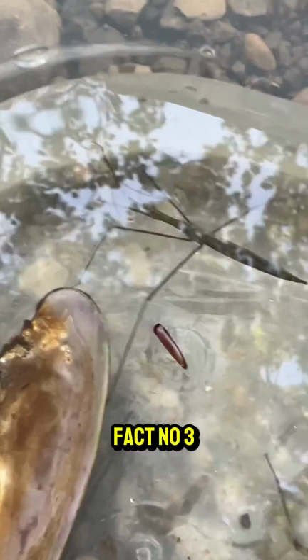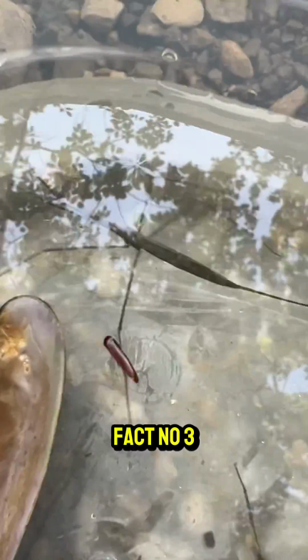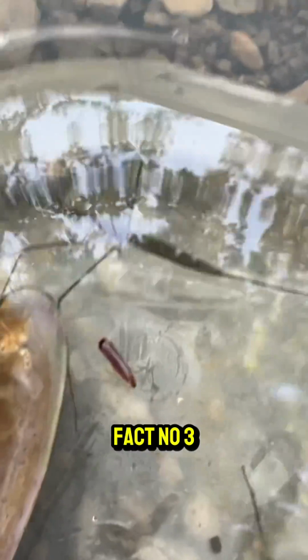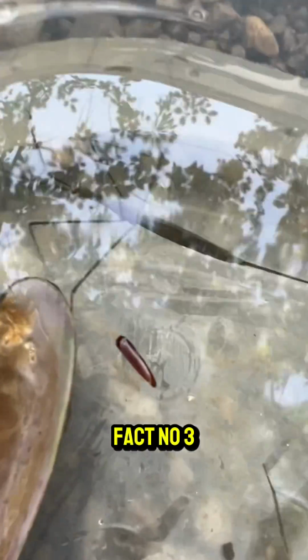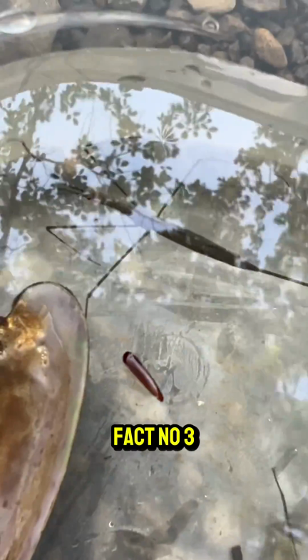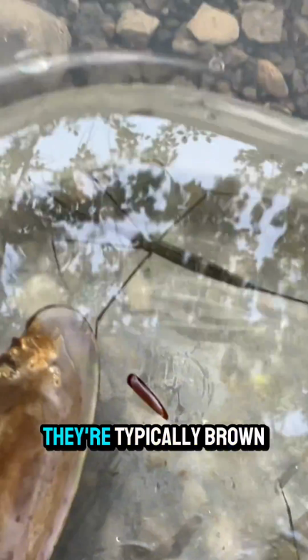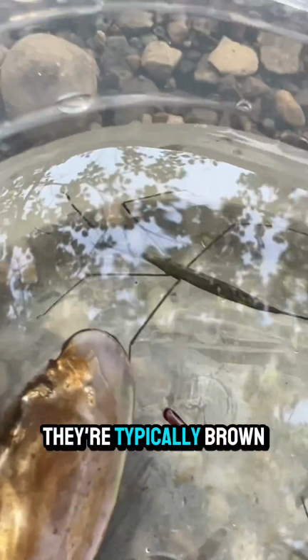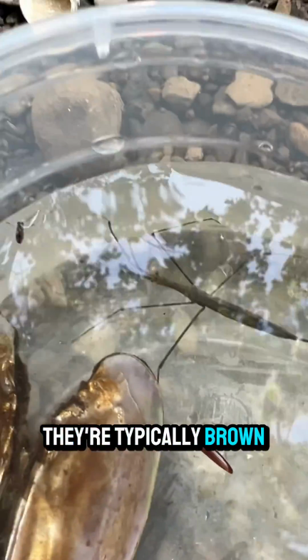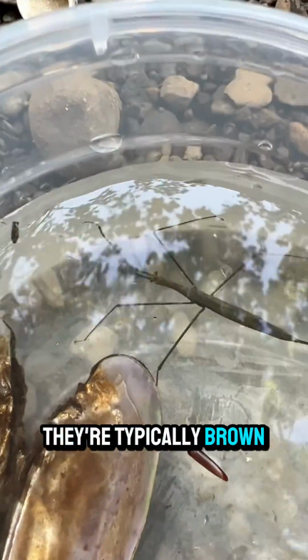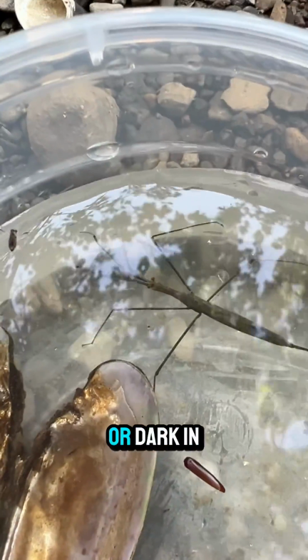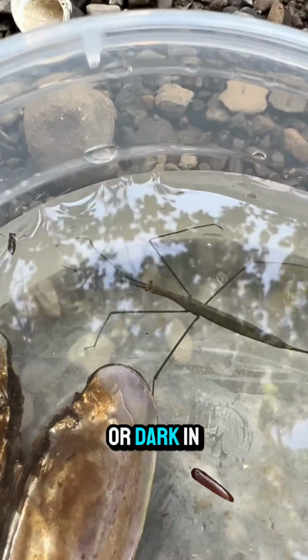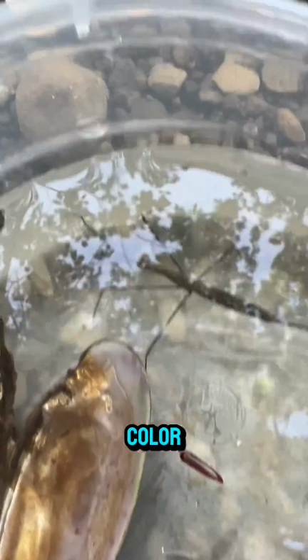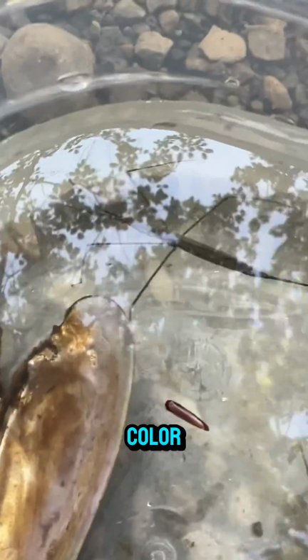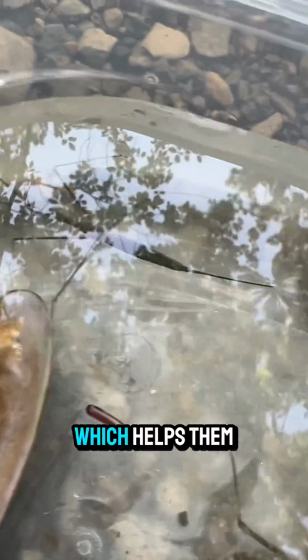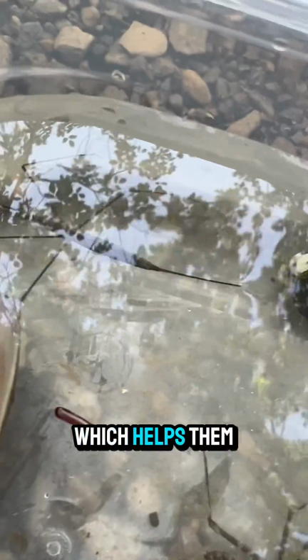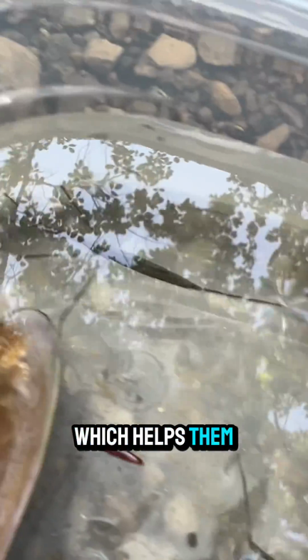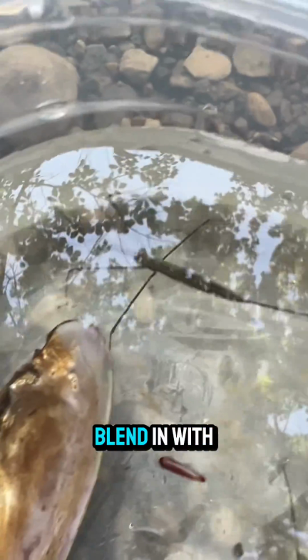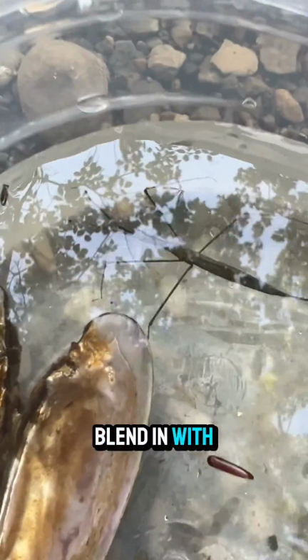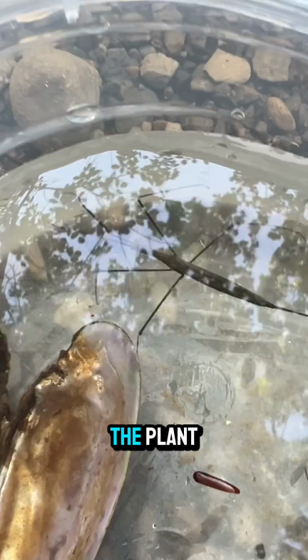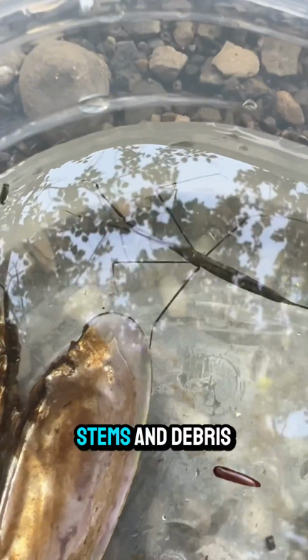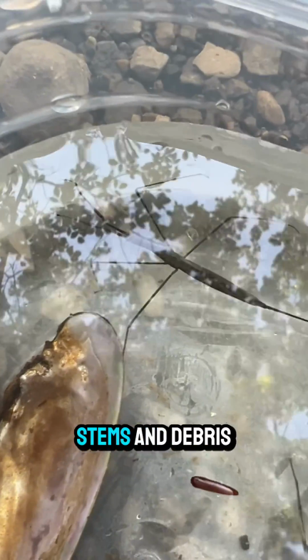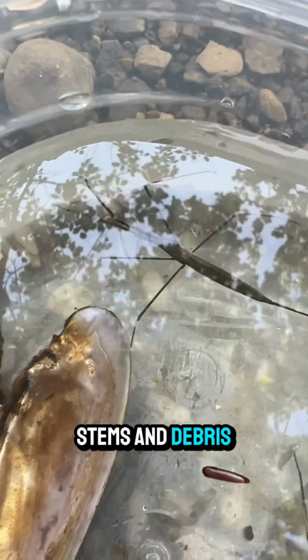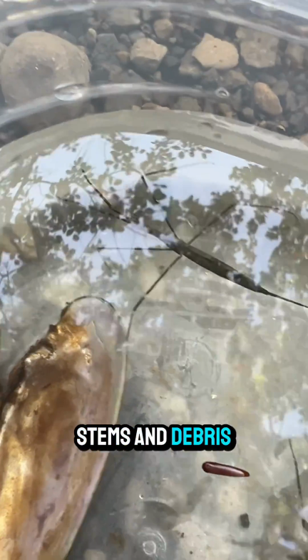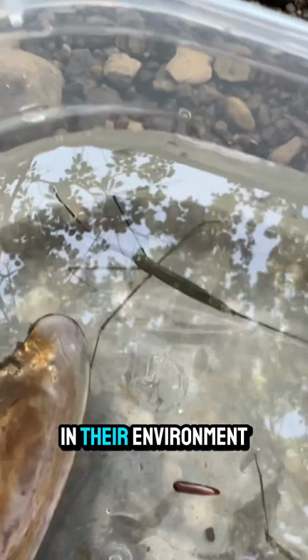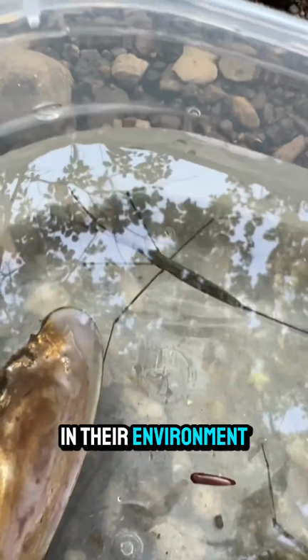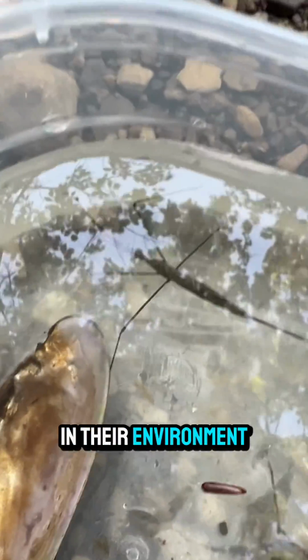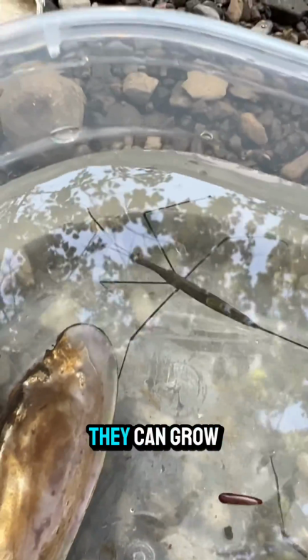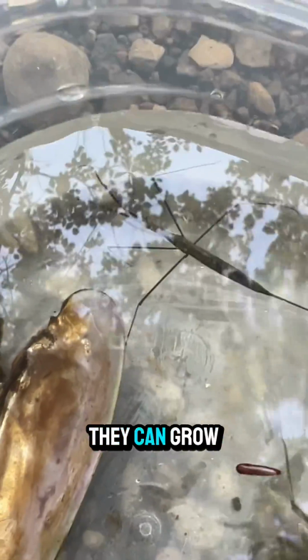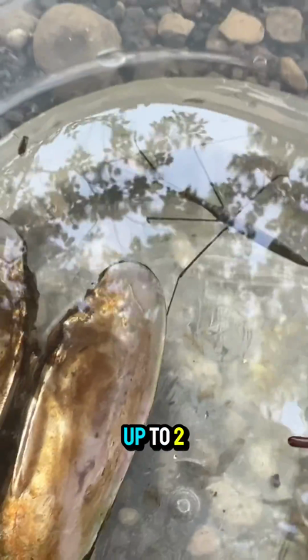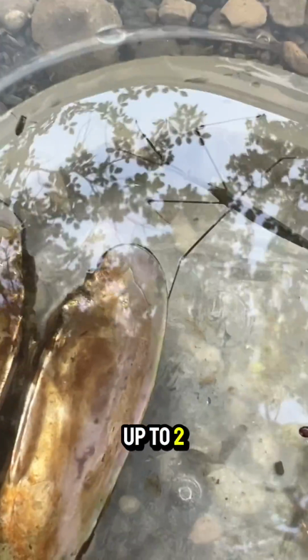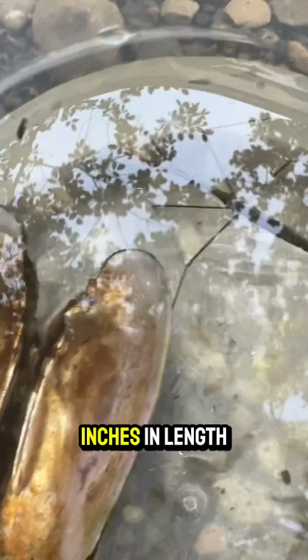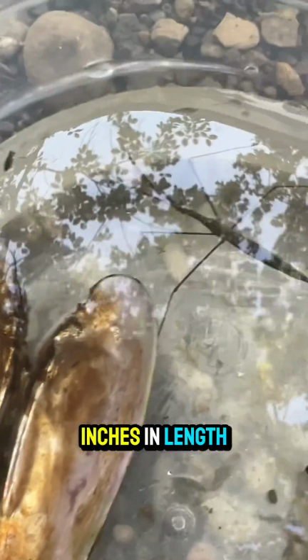Fact number three. They're typically brown or dark in color, which helps them blend in with the plant stems and debris in their environment. They can grow up to two inches in length.